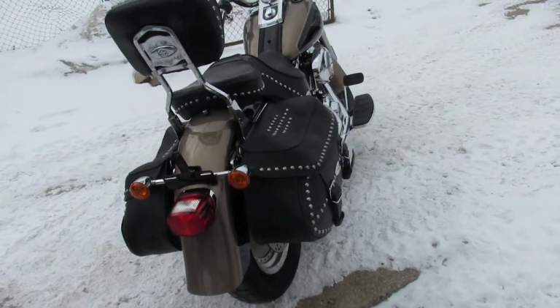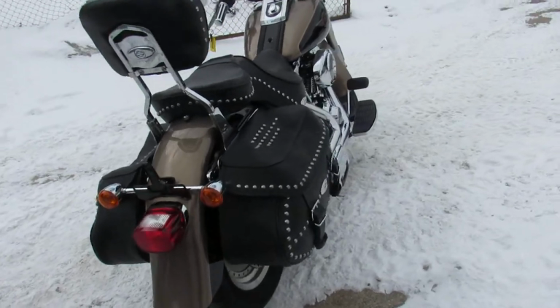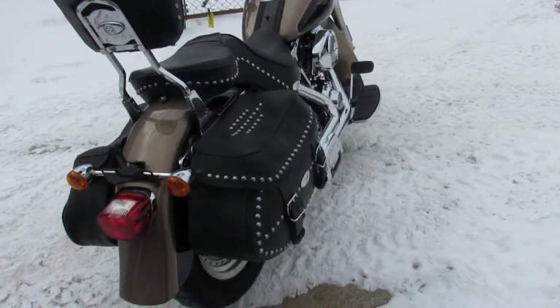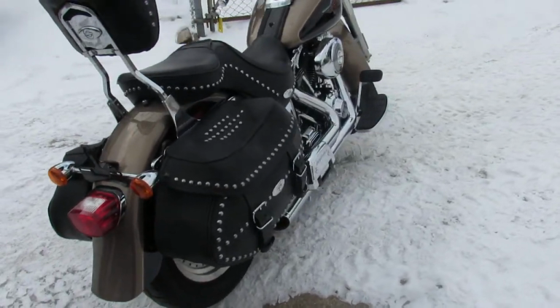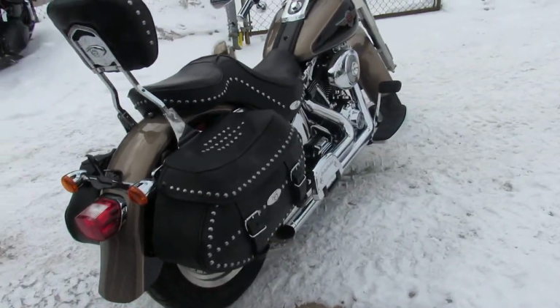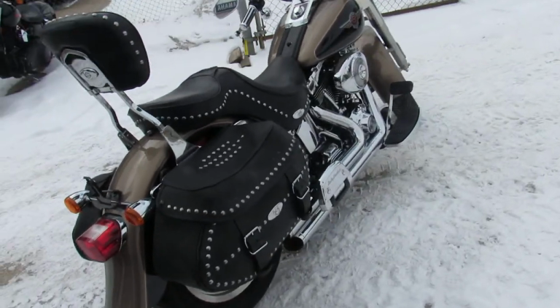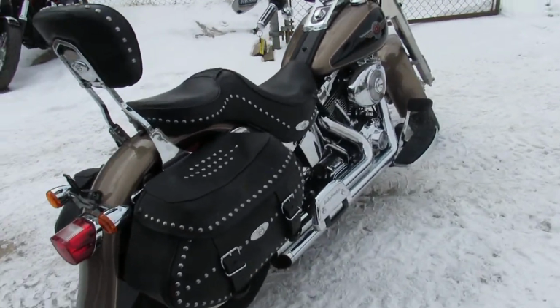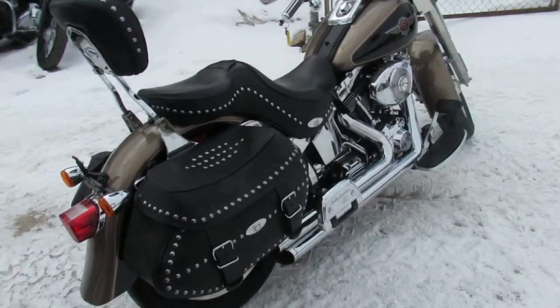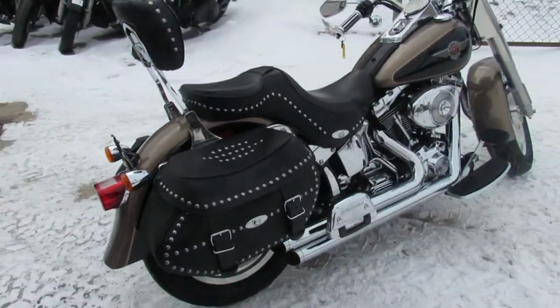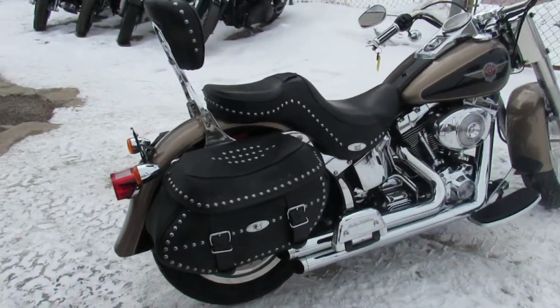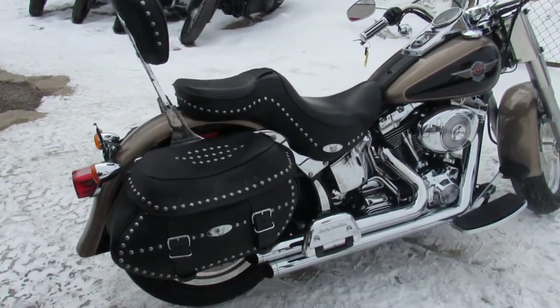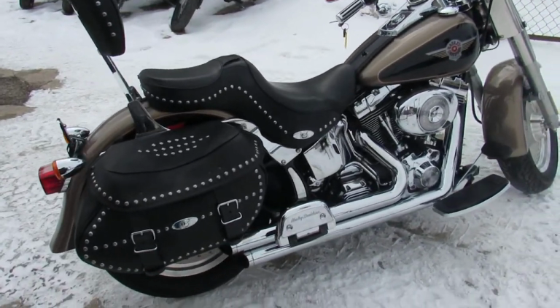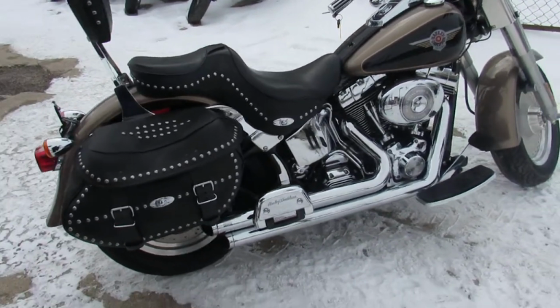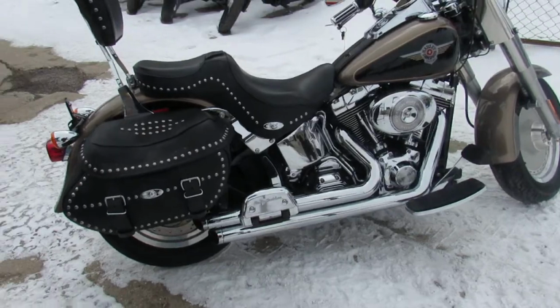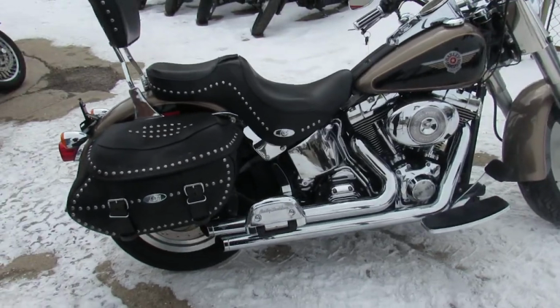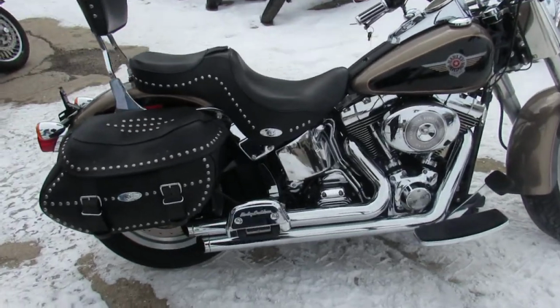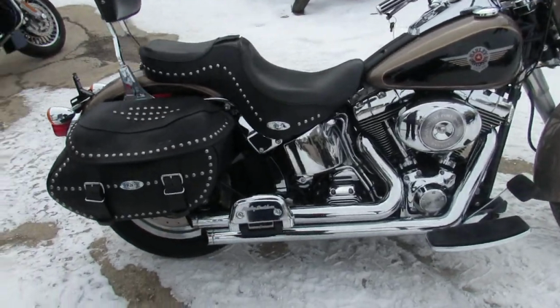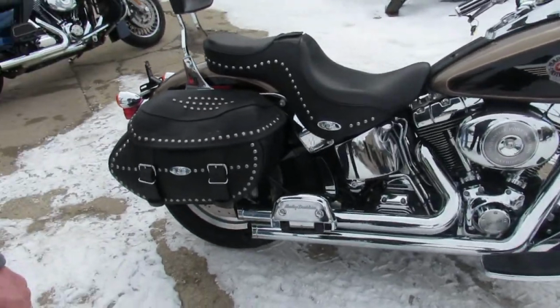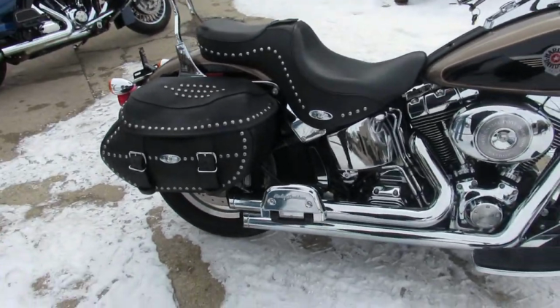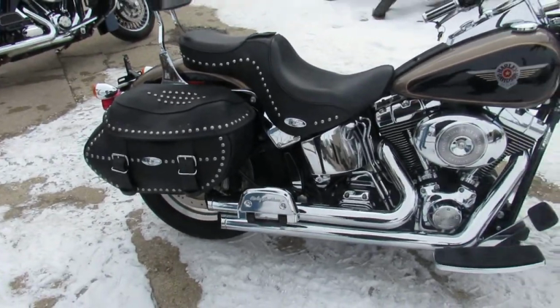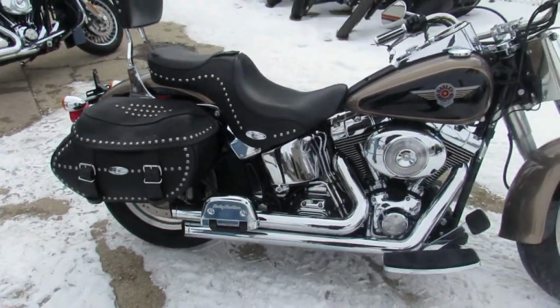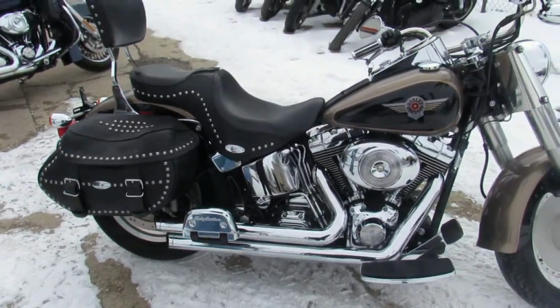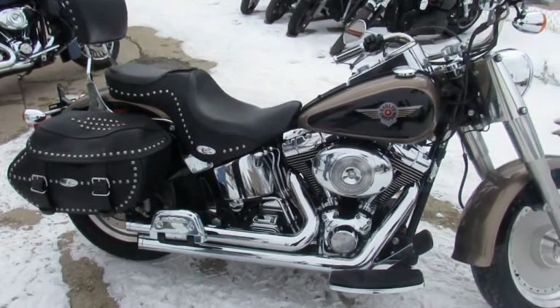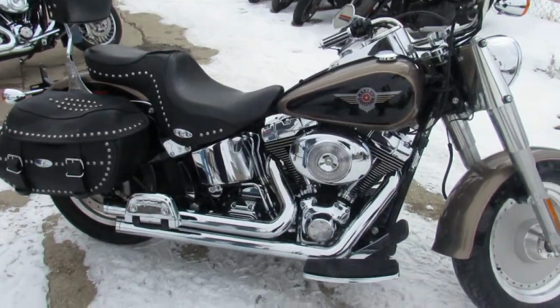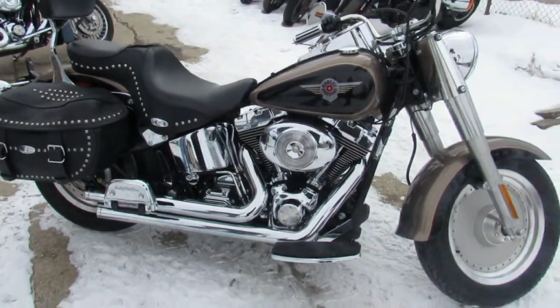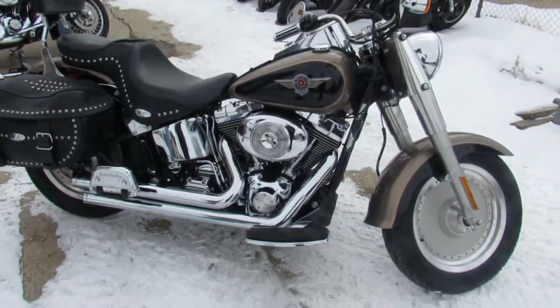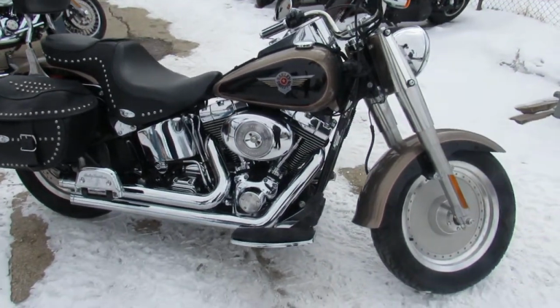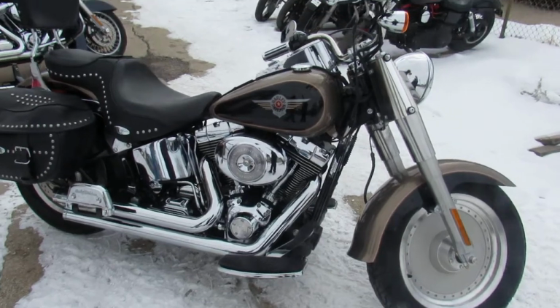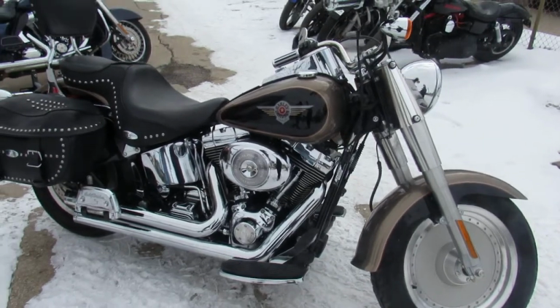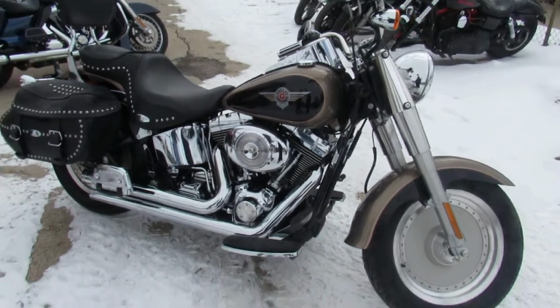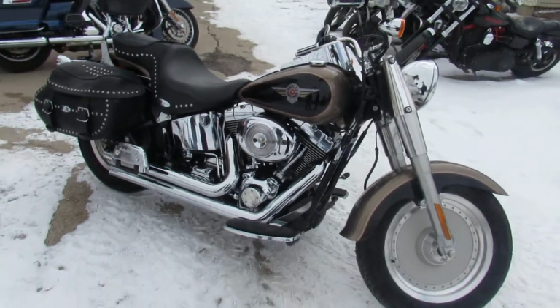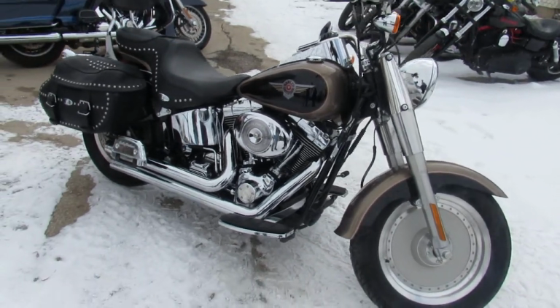Tax season's here. These bikes are going to be leaving in a hurry. We've got the biggest selection we've ever had — over 450 Harleys, over 600 used sport bikes. We've got guaranteed financing and lease programs.